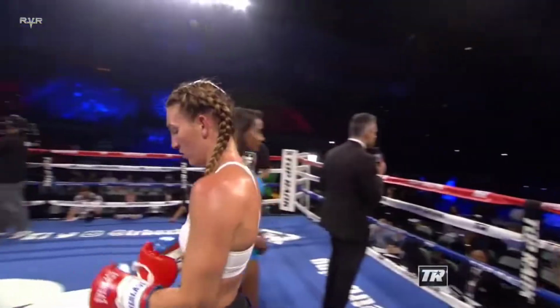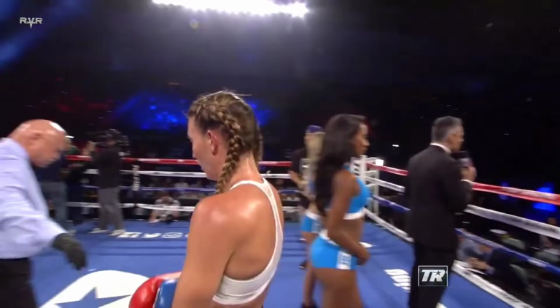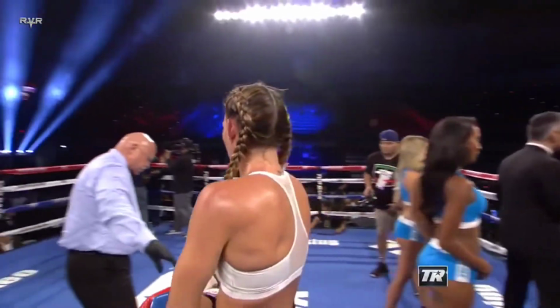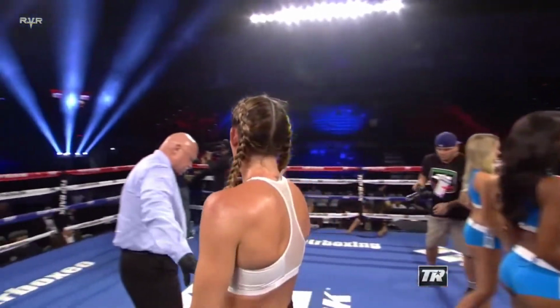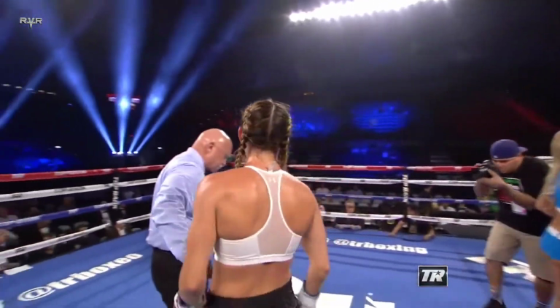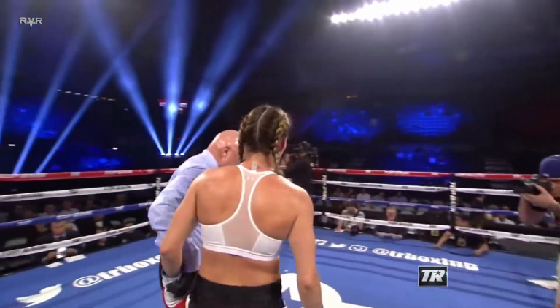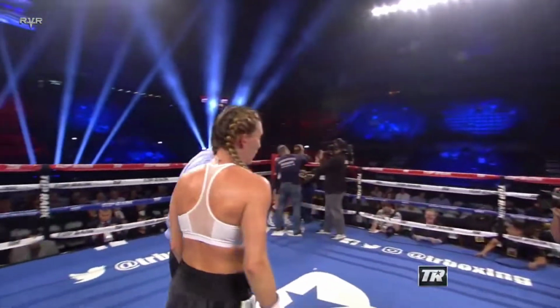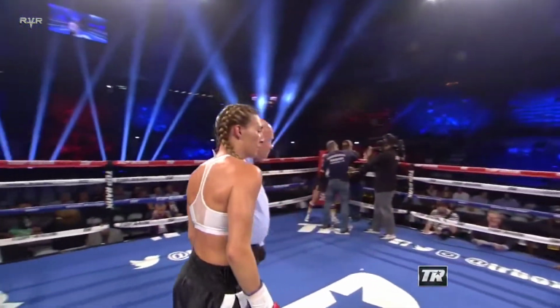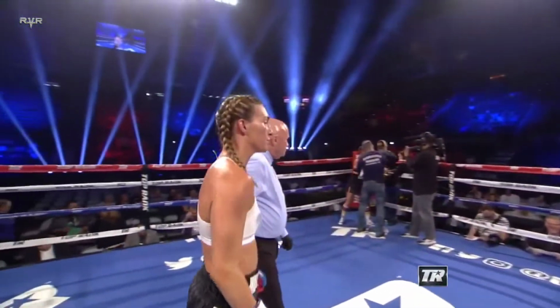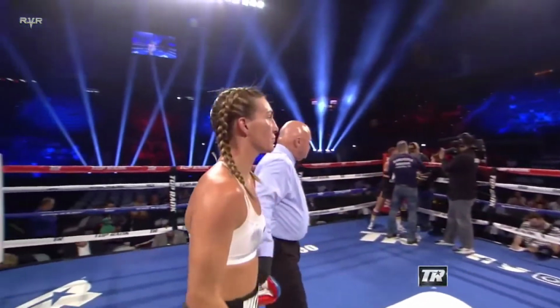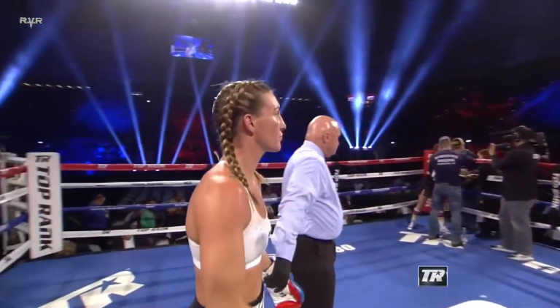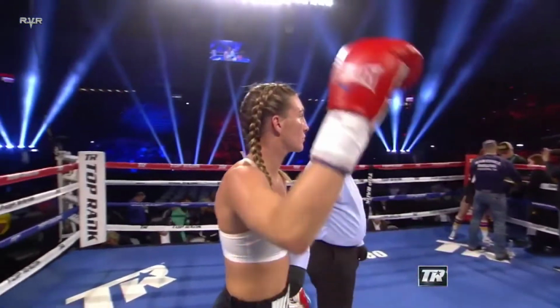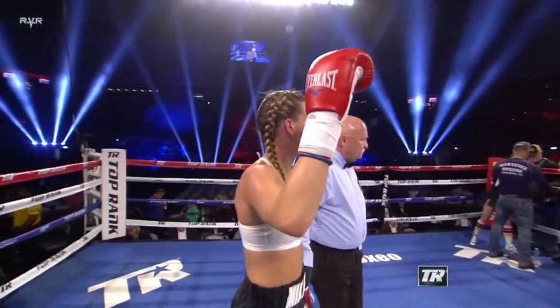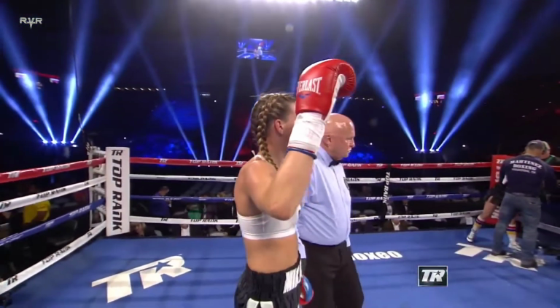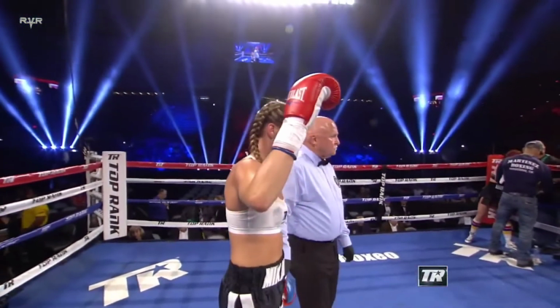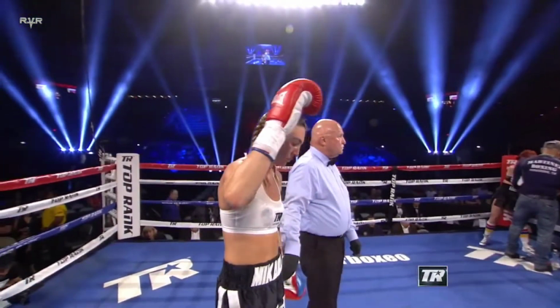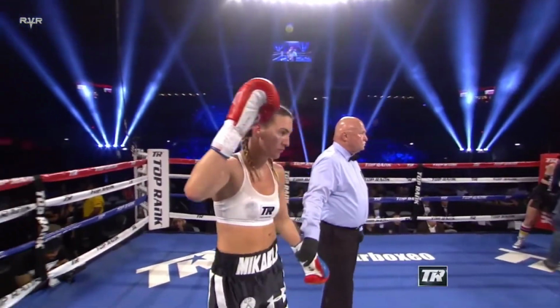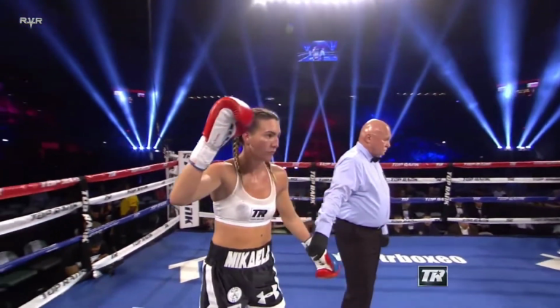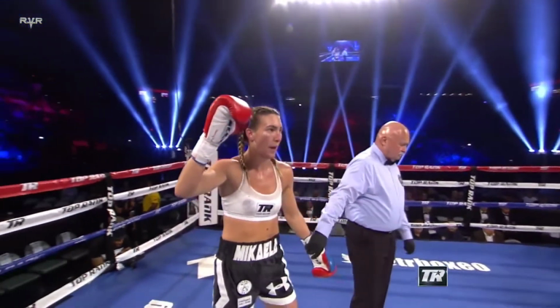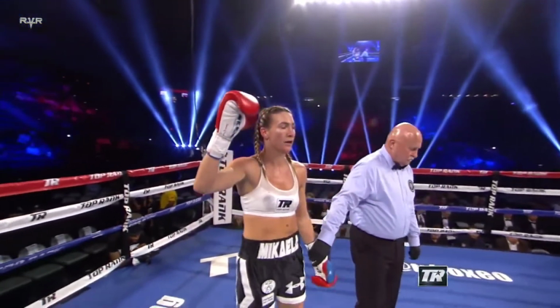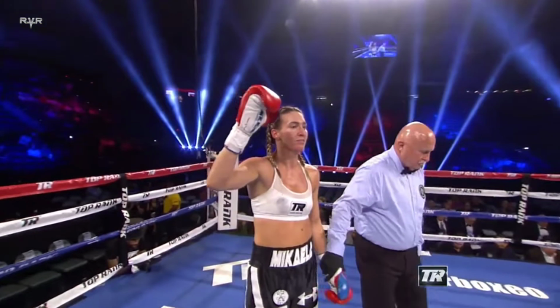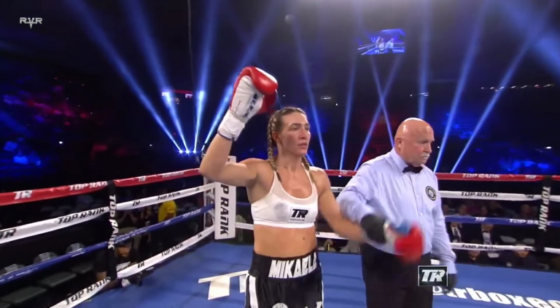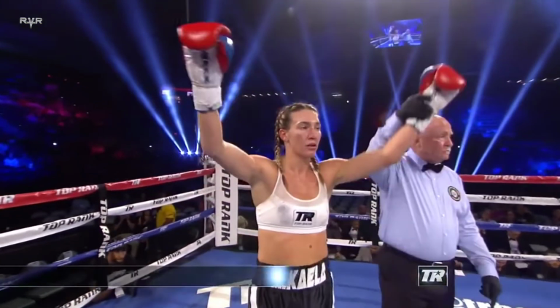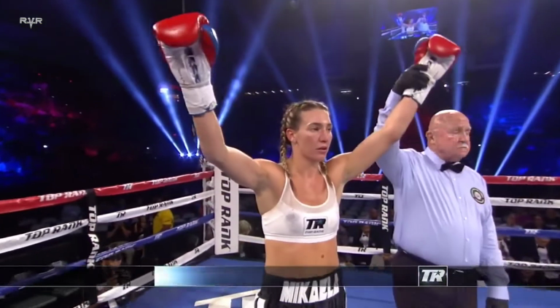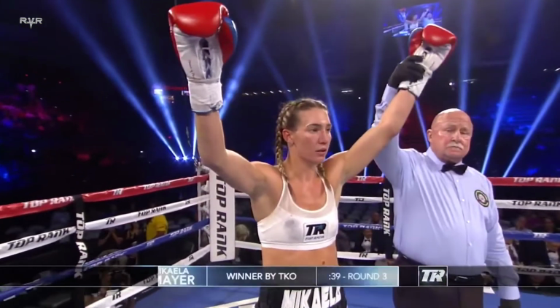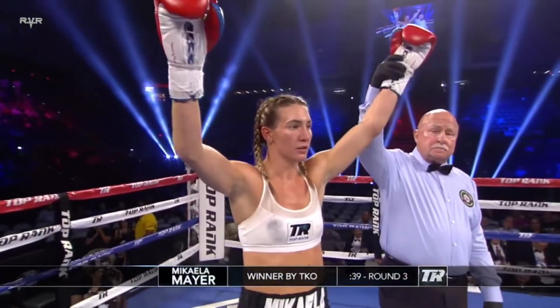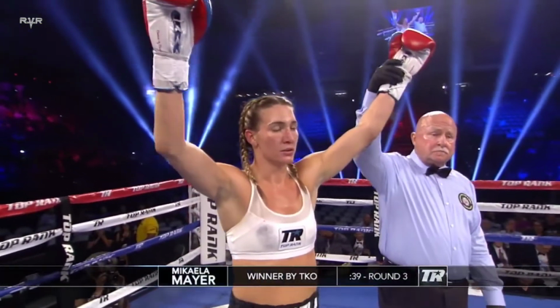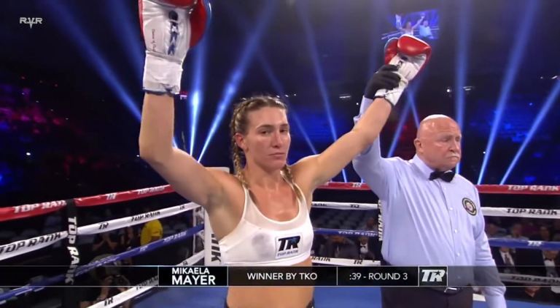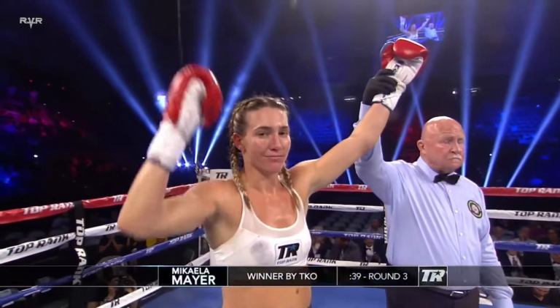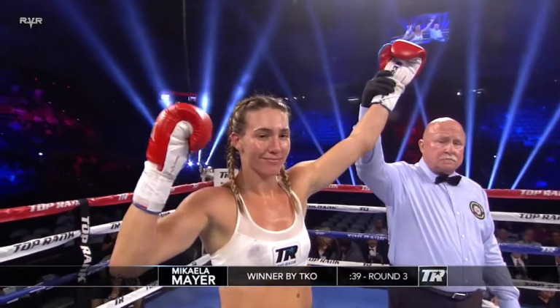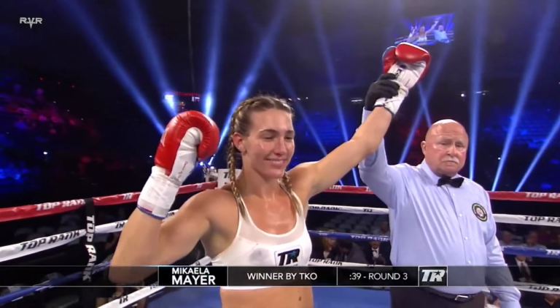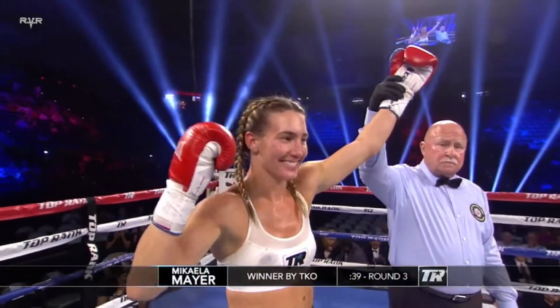Your winner, by way of technical knockout, still undefeated — Mikayla Mayer!